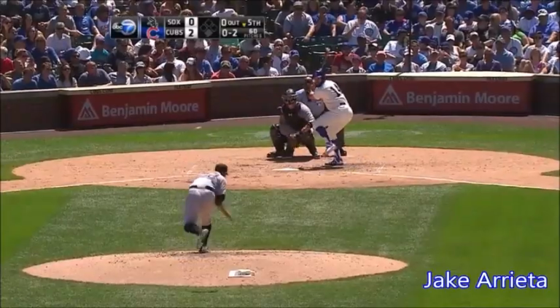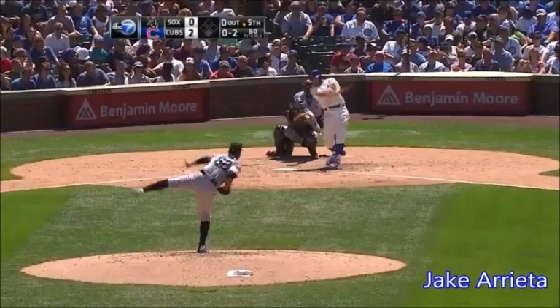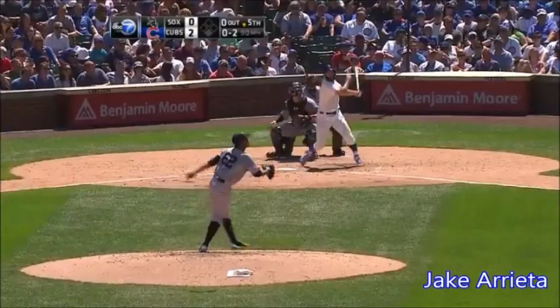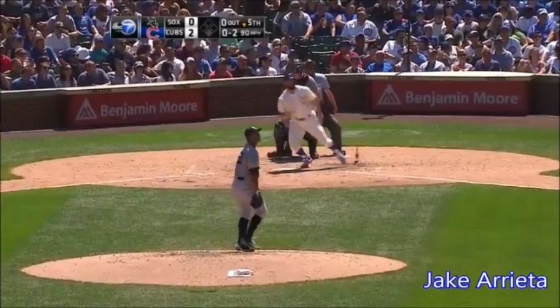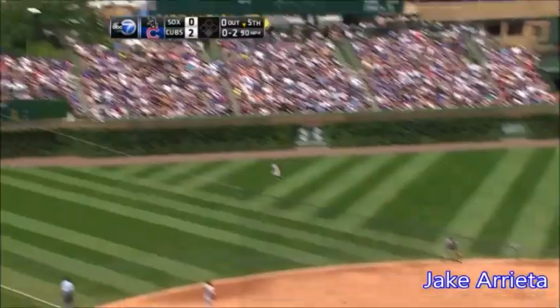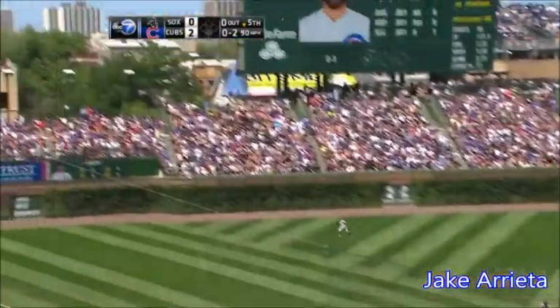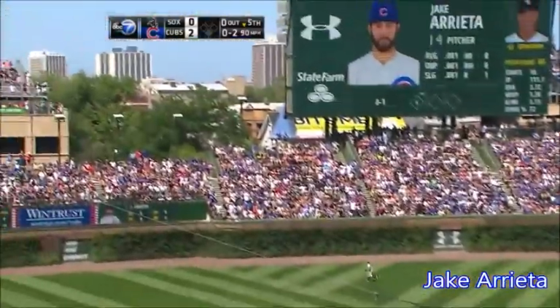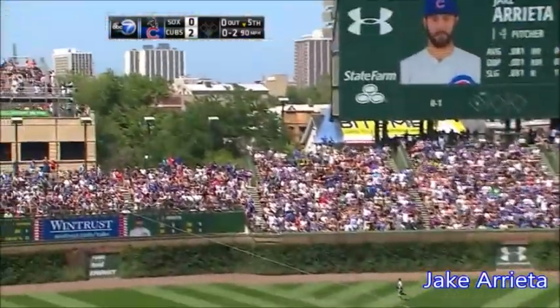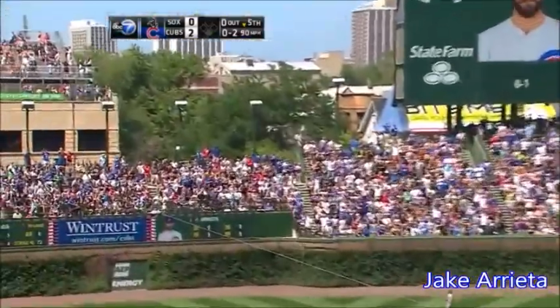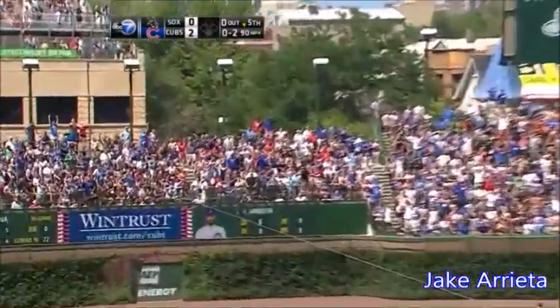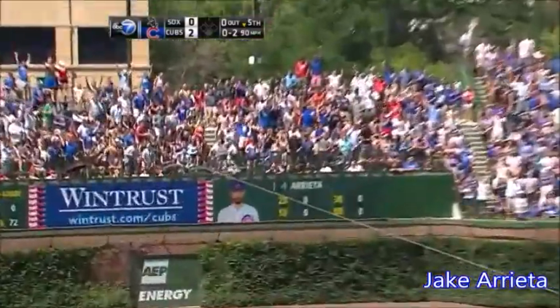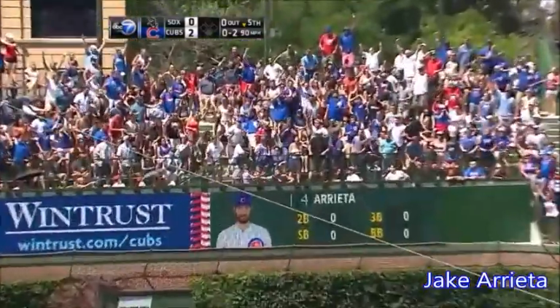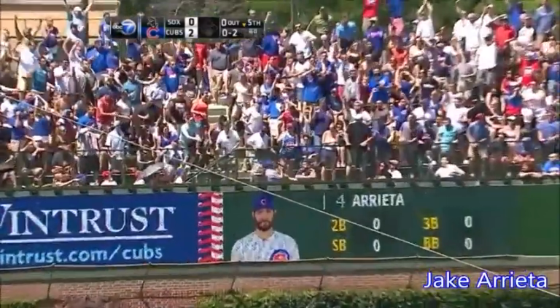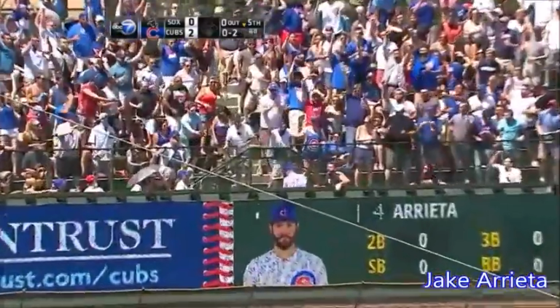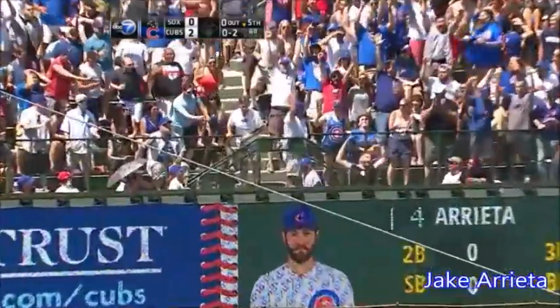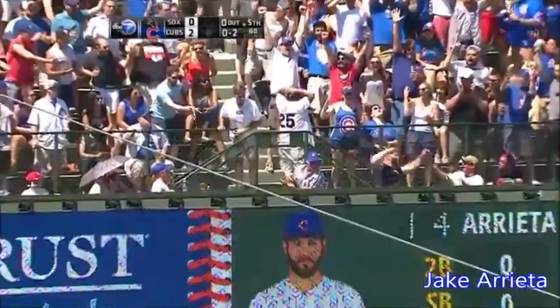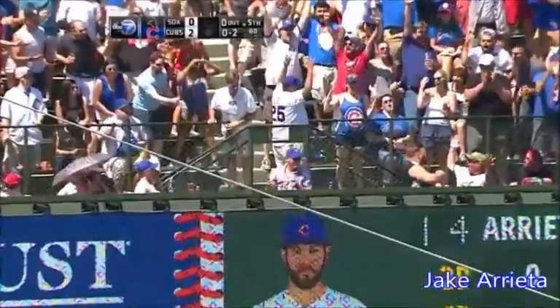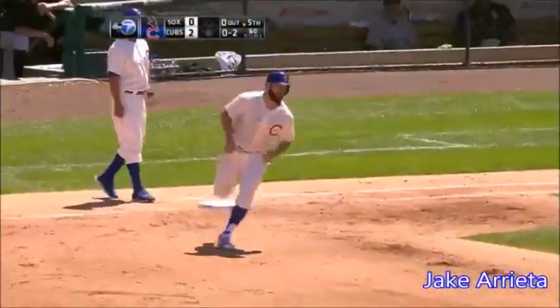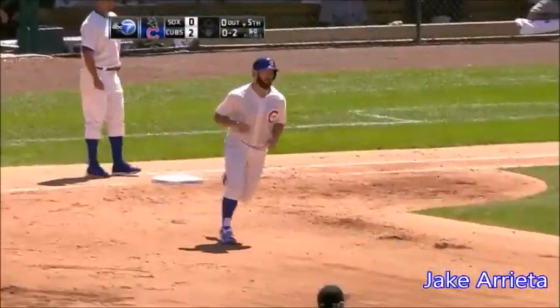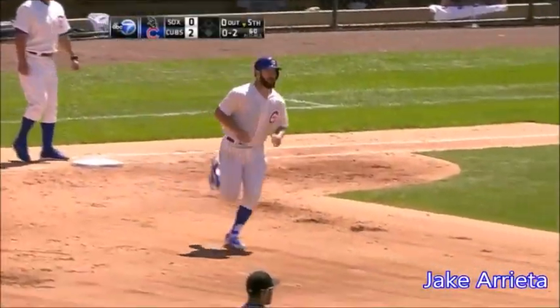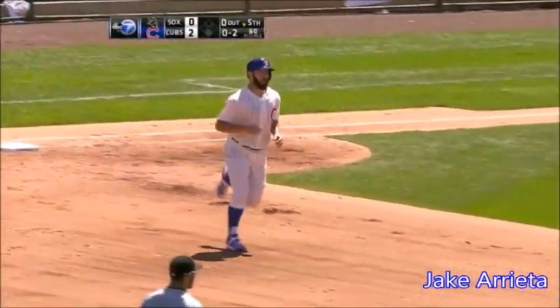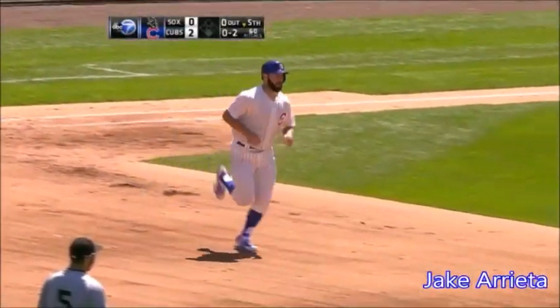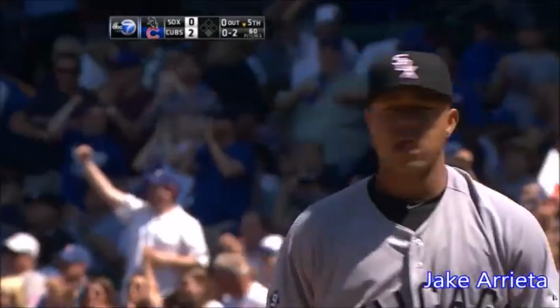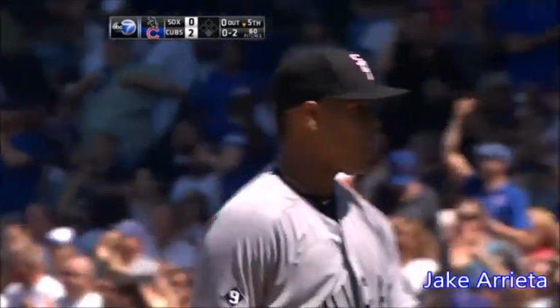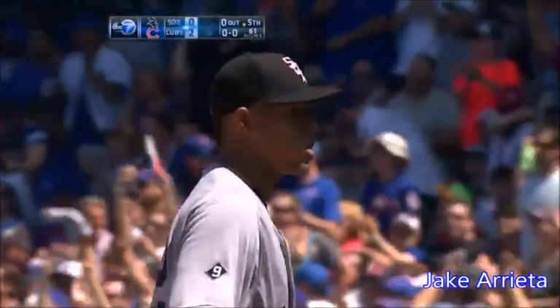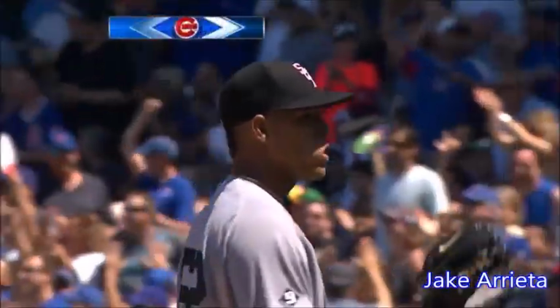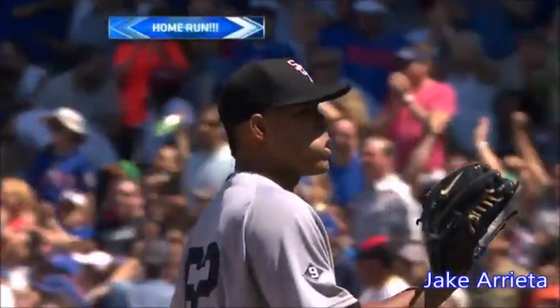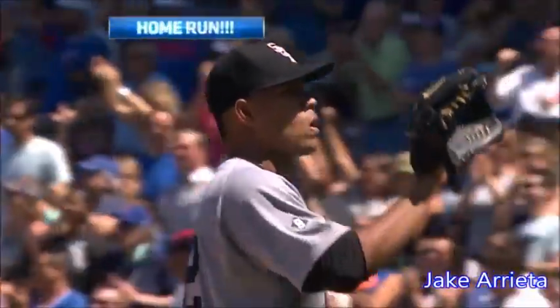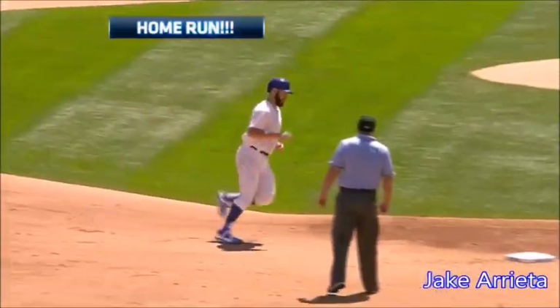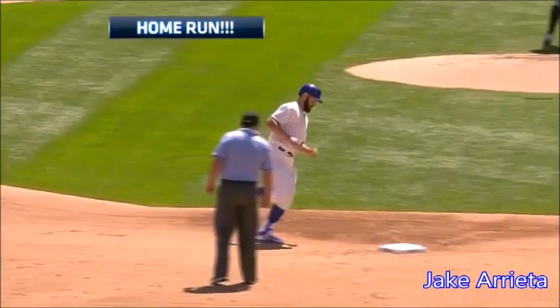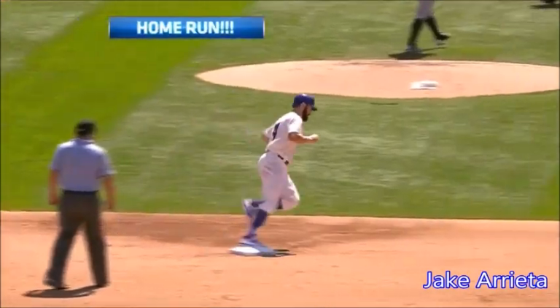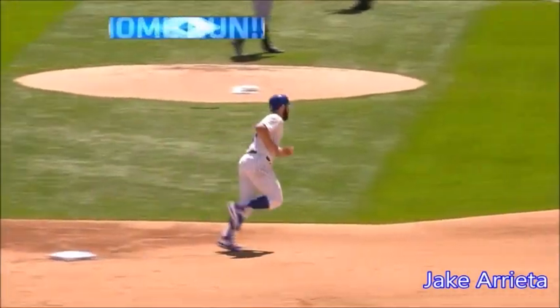Early in your career, here's Arrieta. Bucks one to deep left. Gone! How about that? On an 0-2 offering, his first career home run.